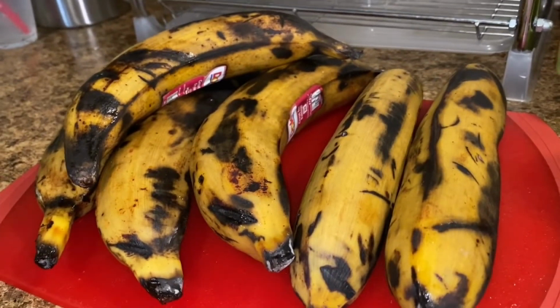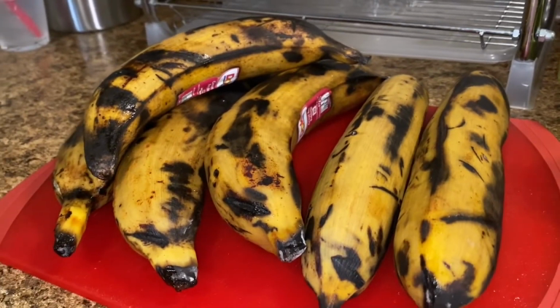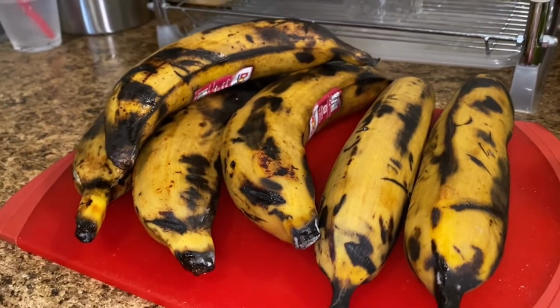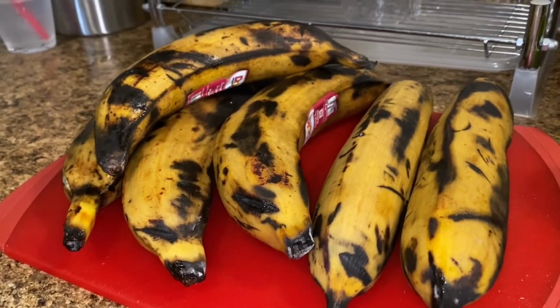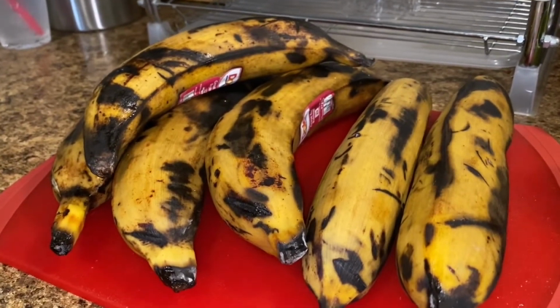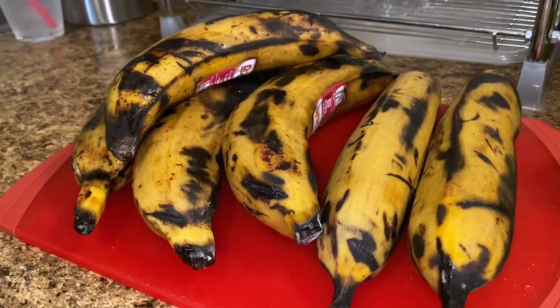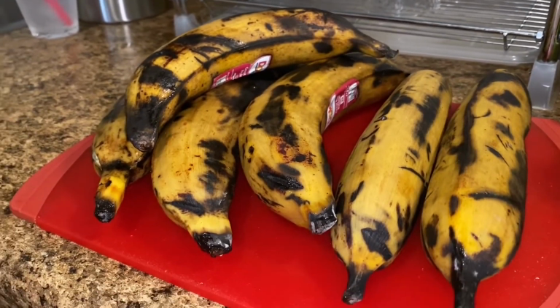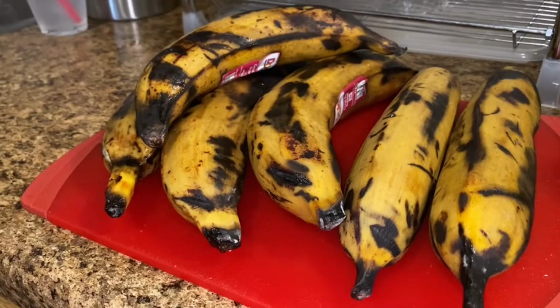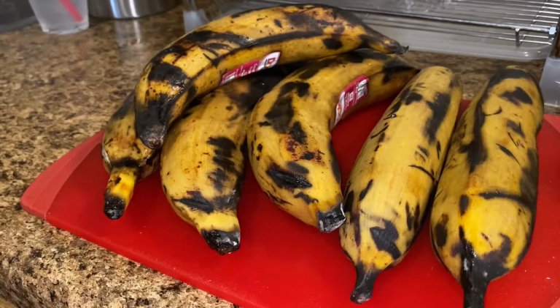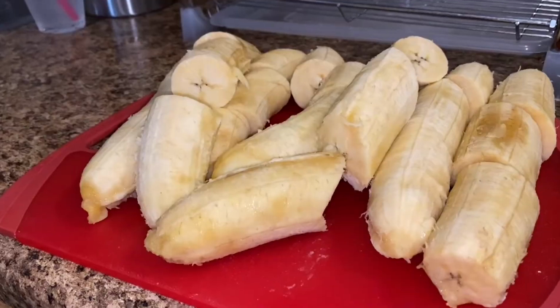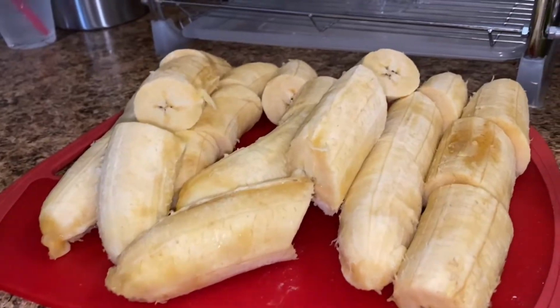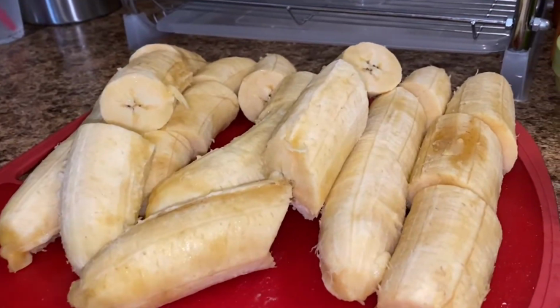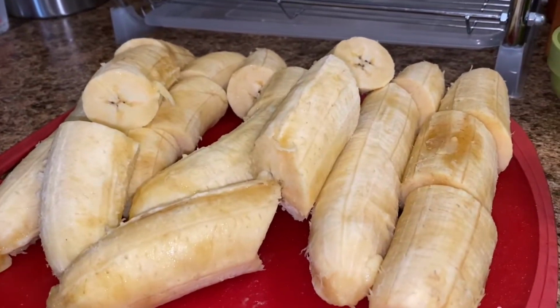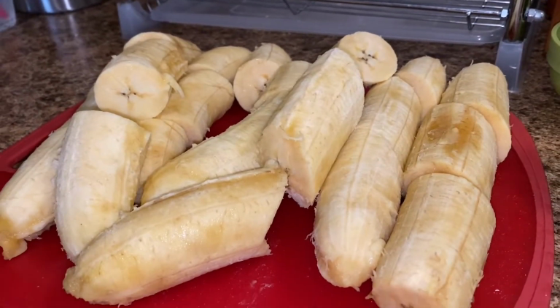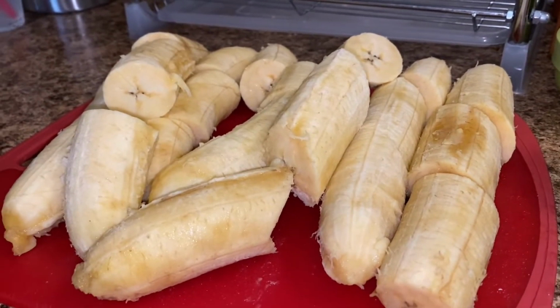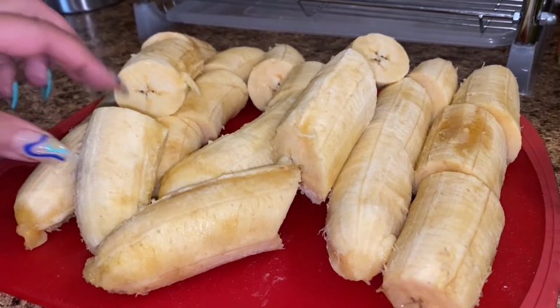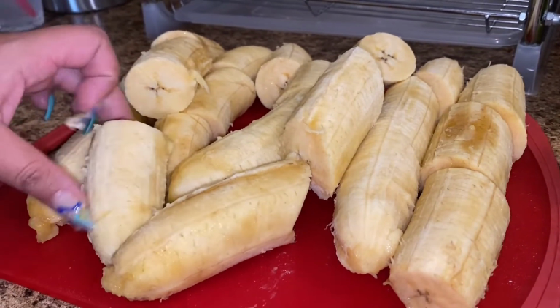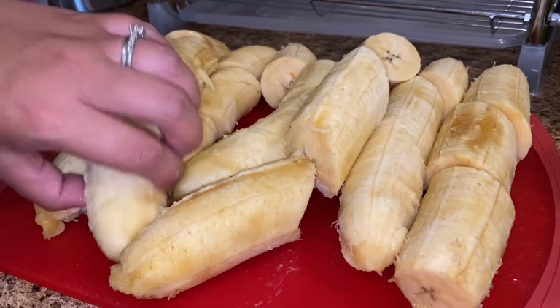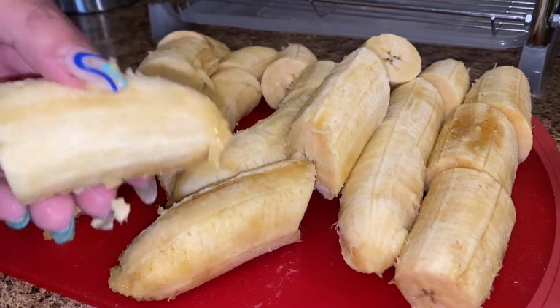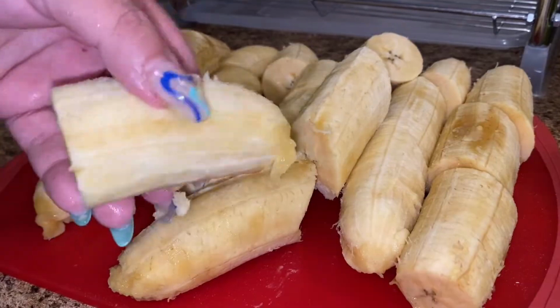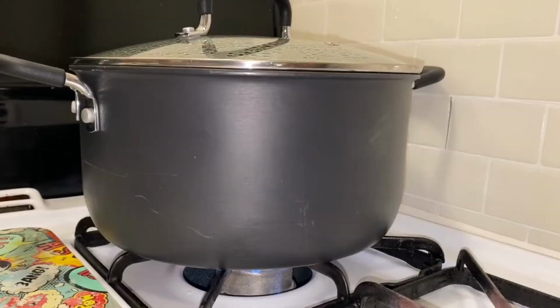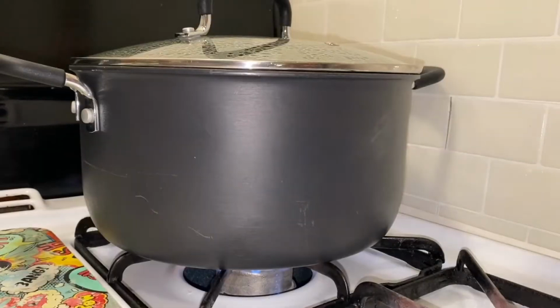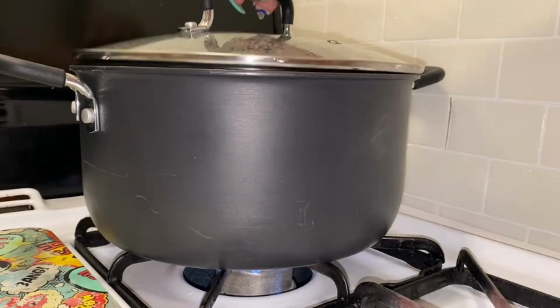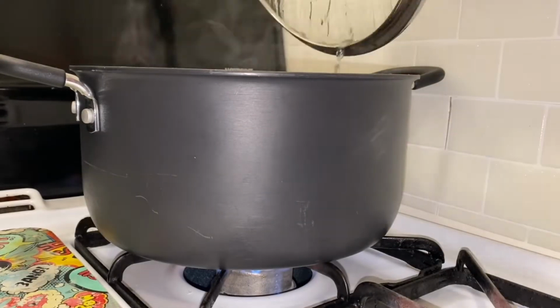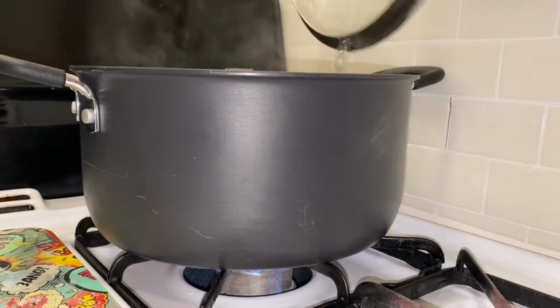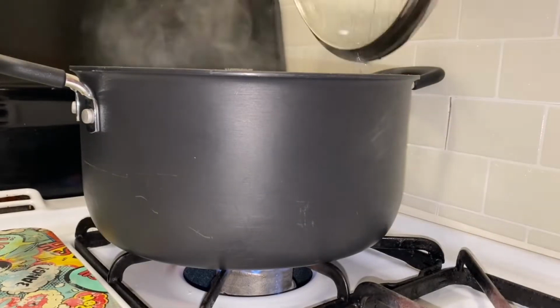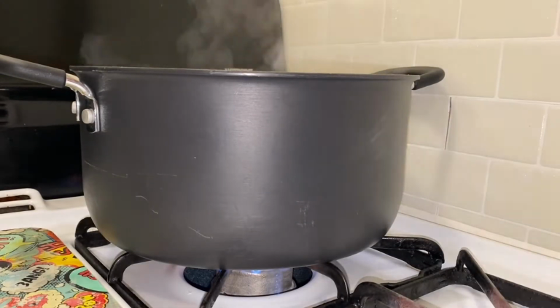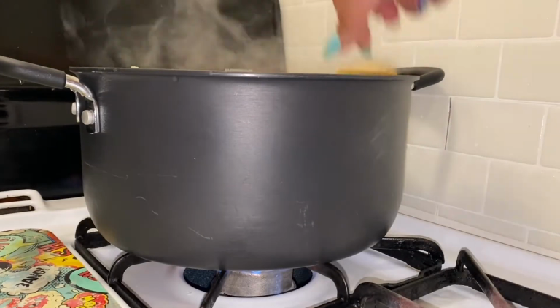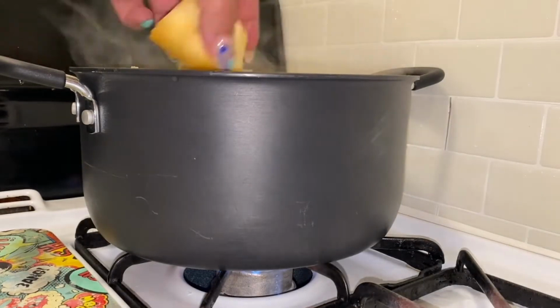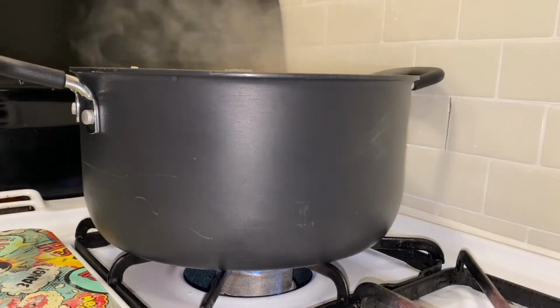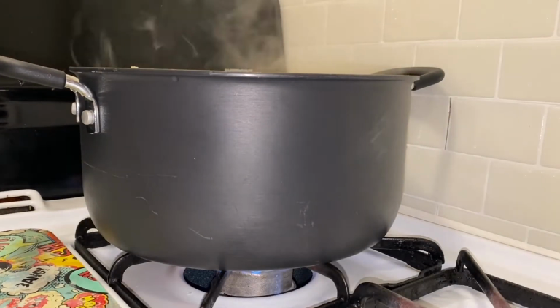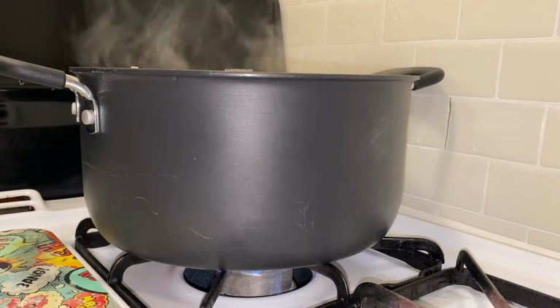I'm going to be using six sweet plantains with extra black speckles to guarantee extra sweetness. I peel my plantains and cut them into three pieces each, and then in a pot with abundant water I add my plantains.